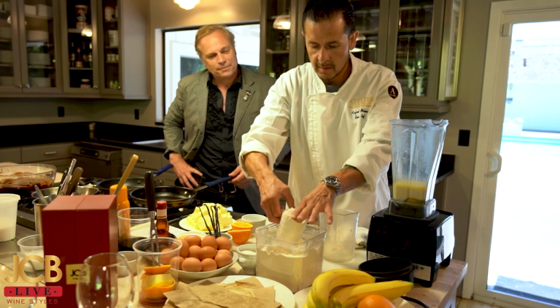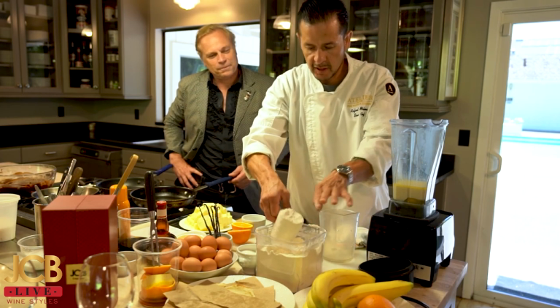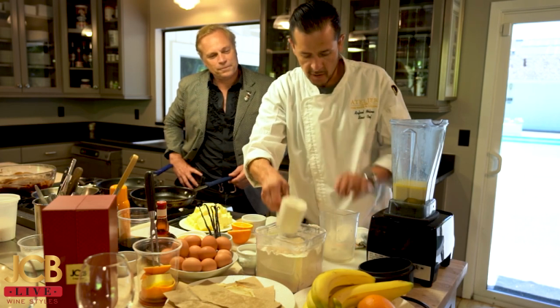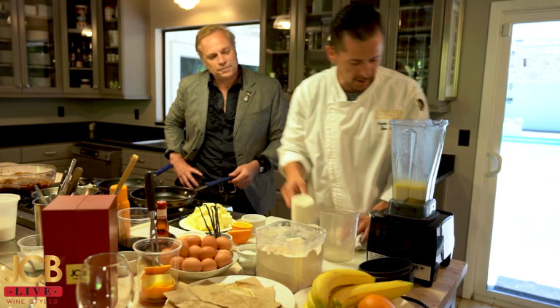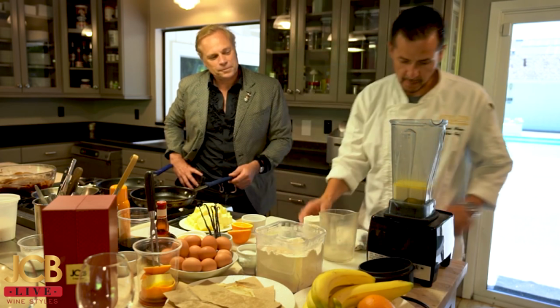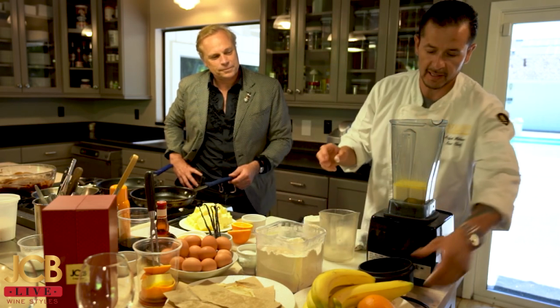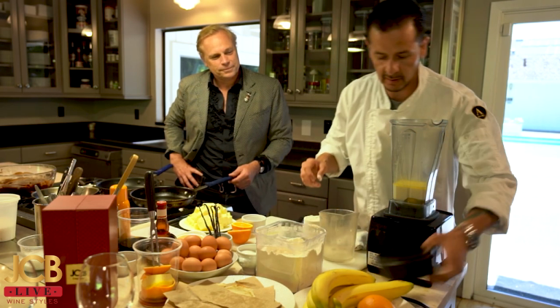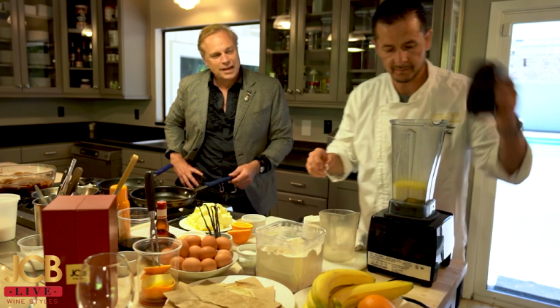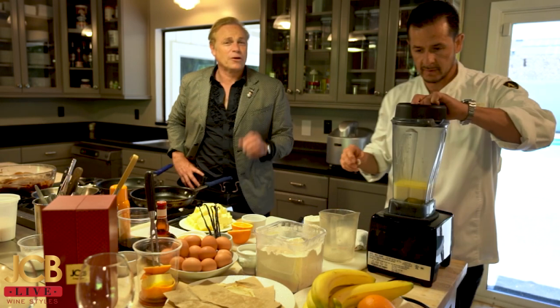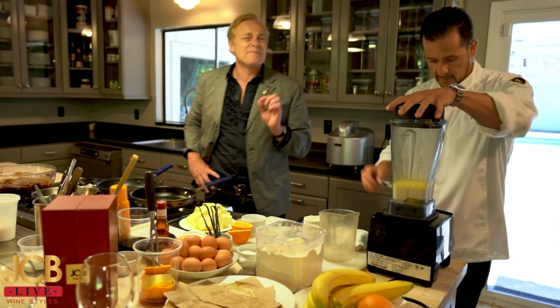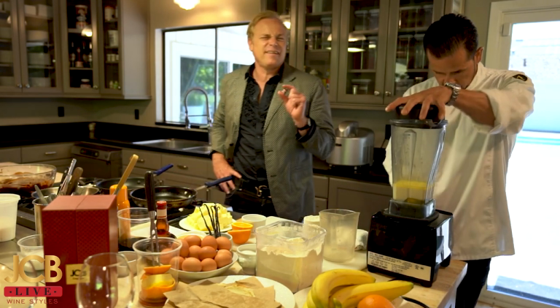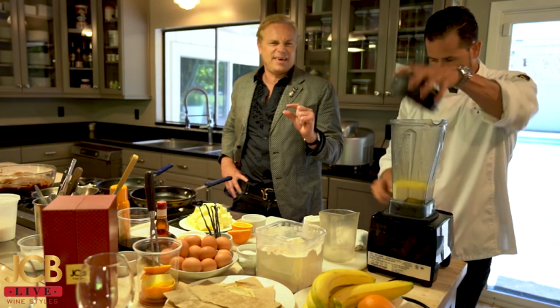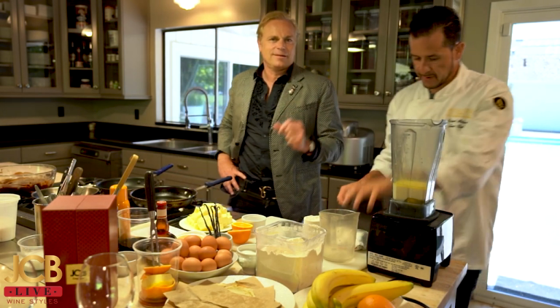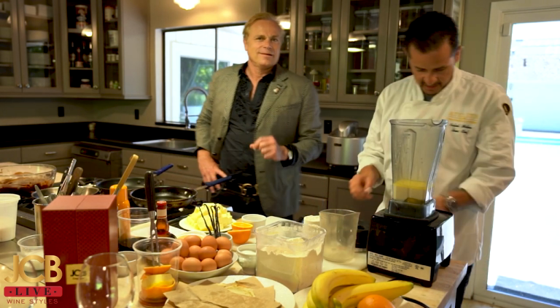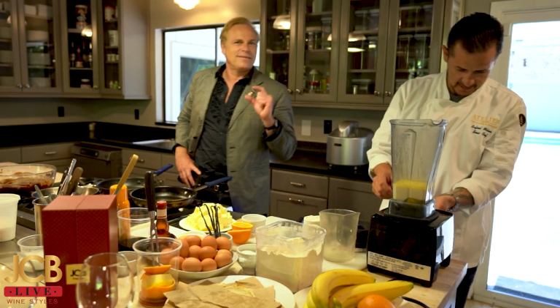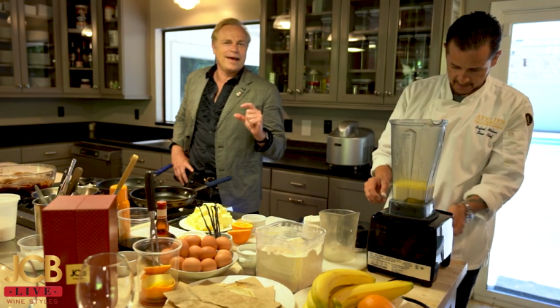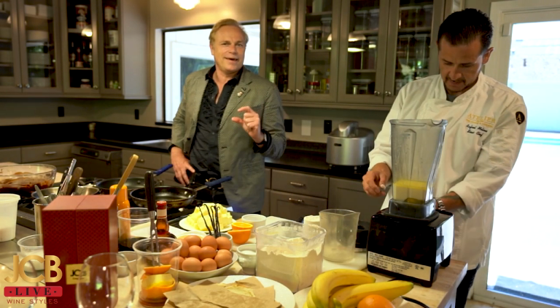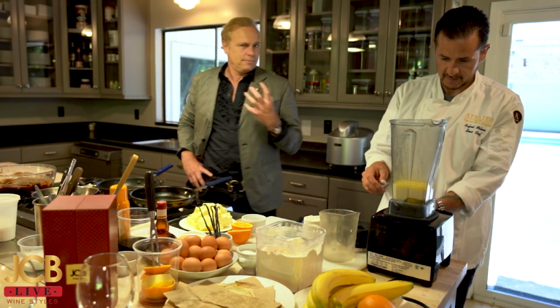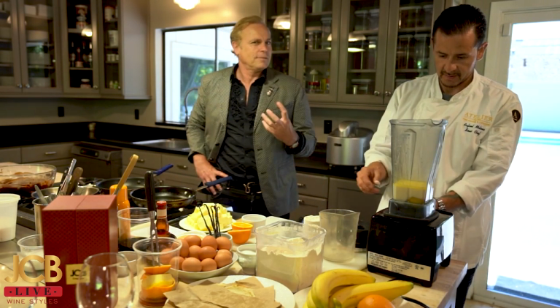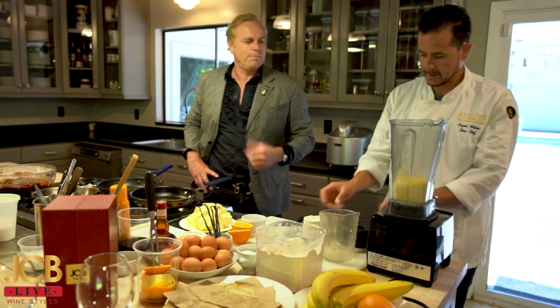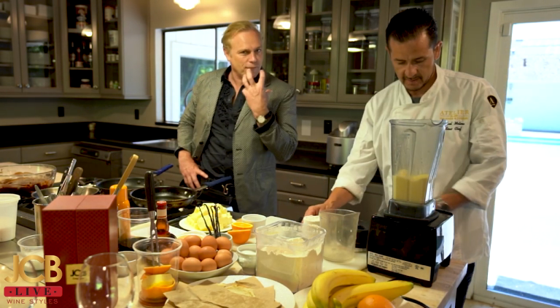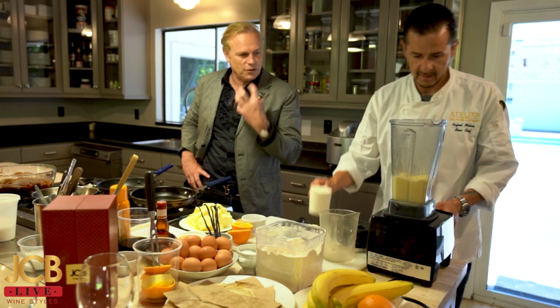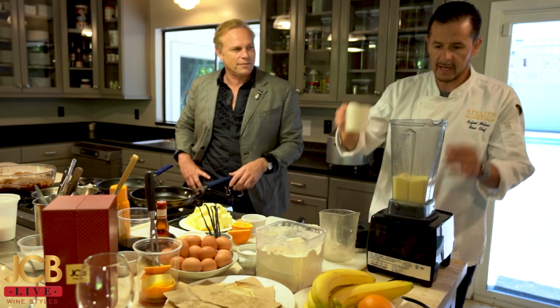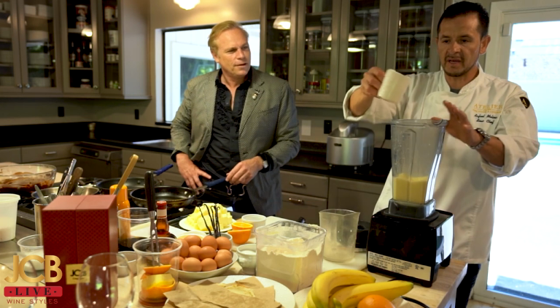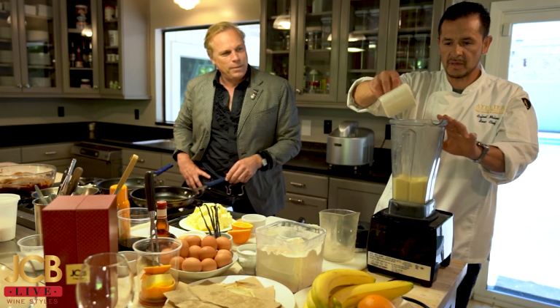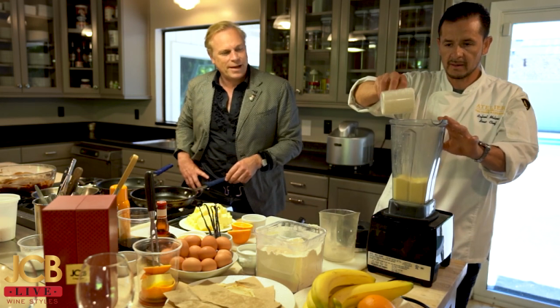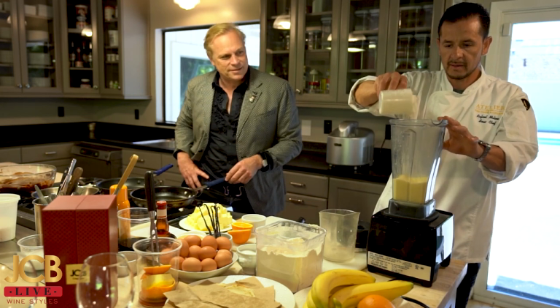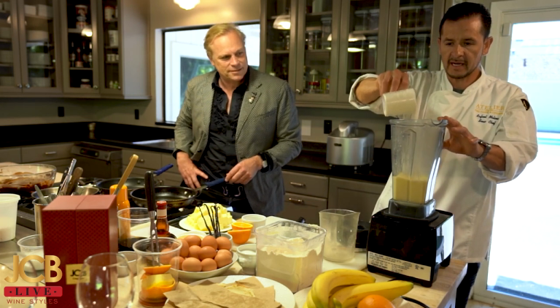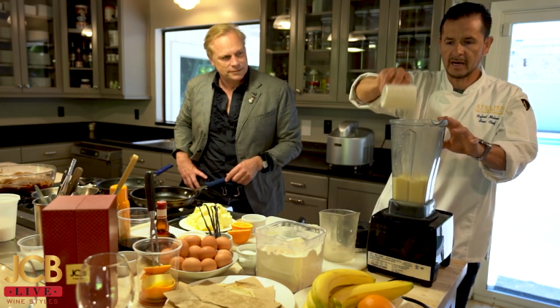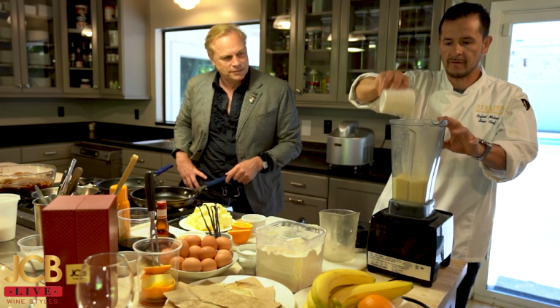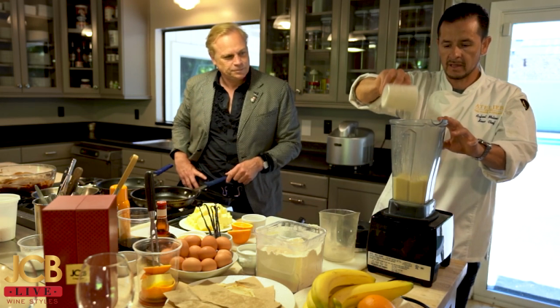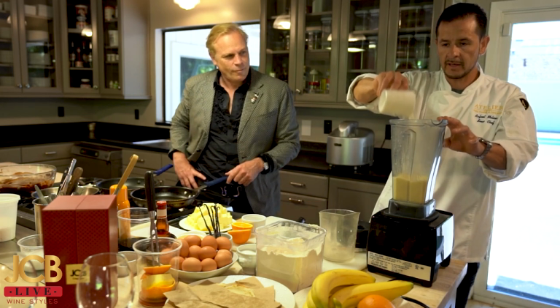At this point I want to turn on my blender and we're going to make them very thick — like a powerful, big crêpe. I'm going to start adding my flour a little bit at a time.